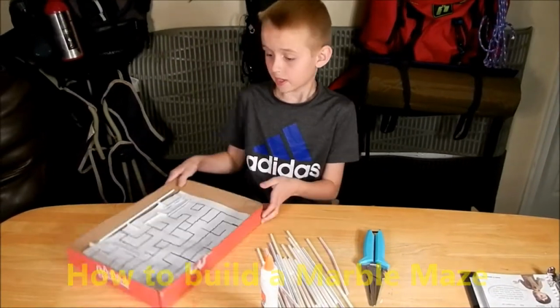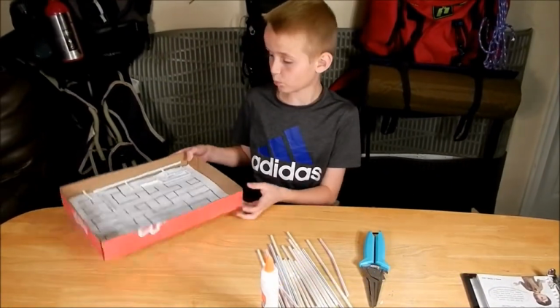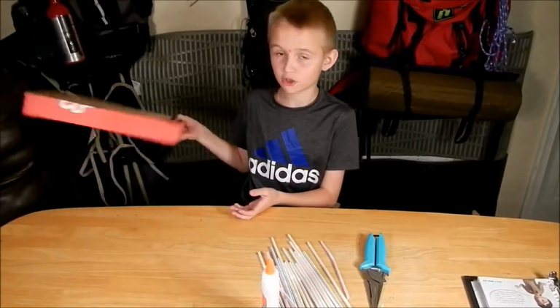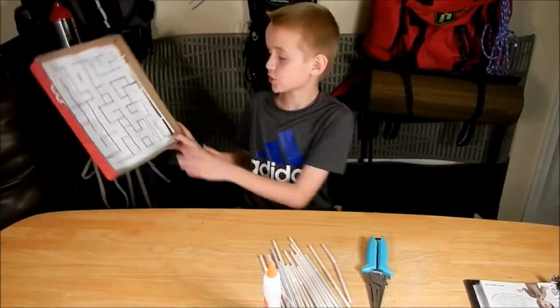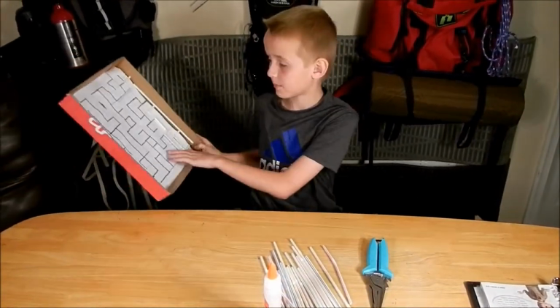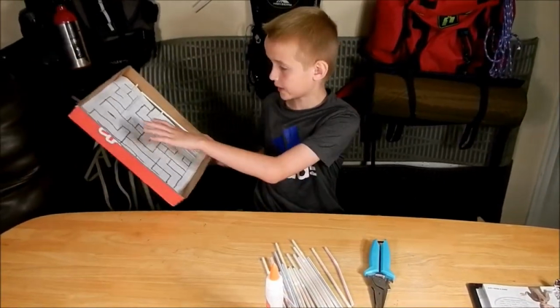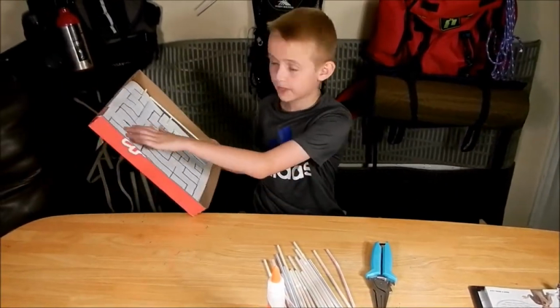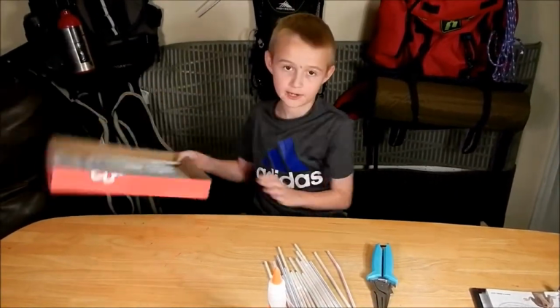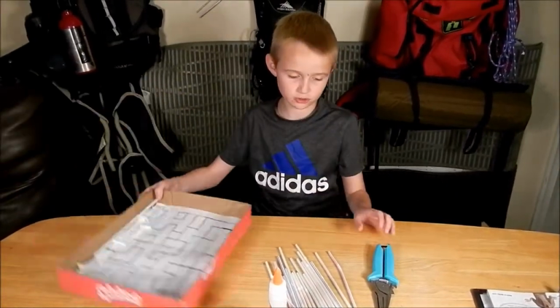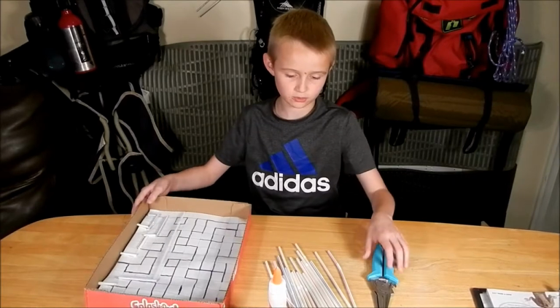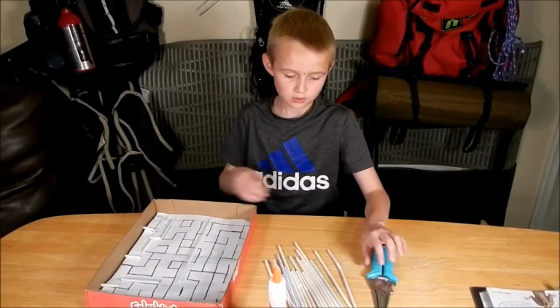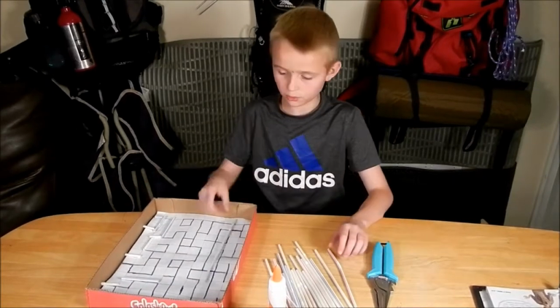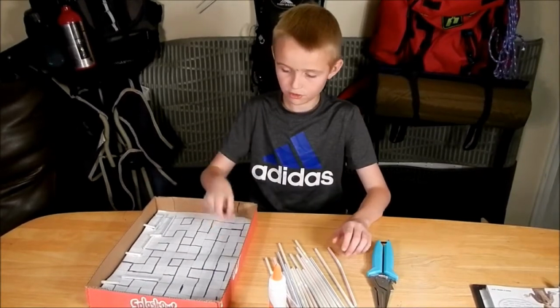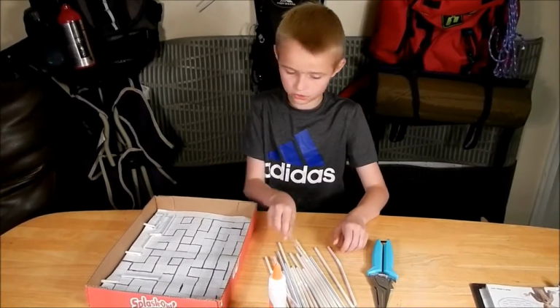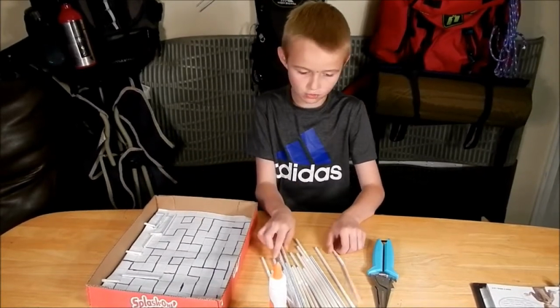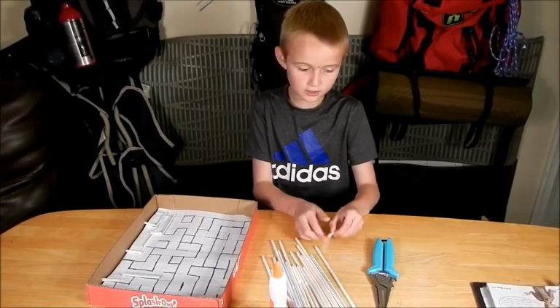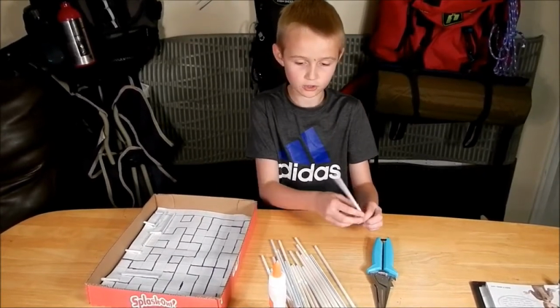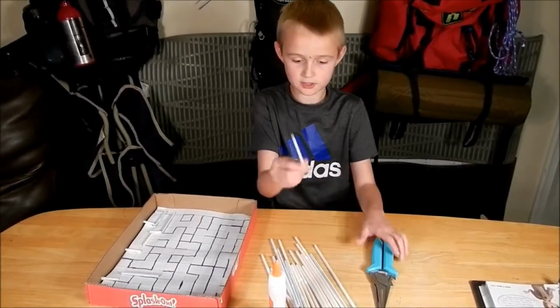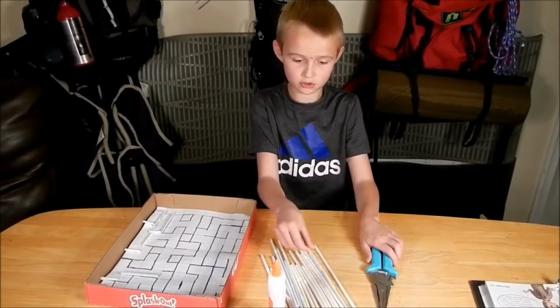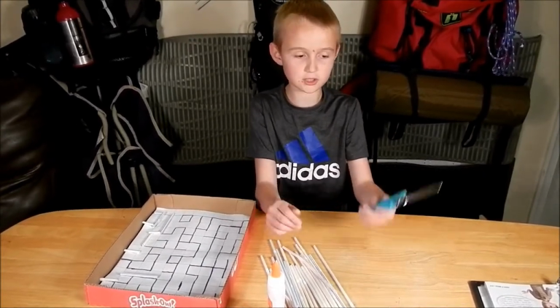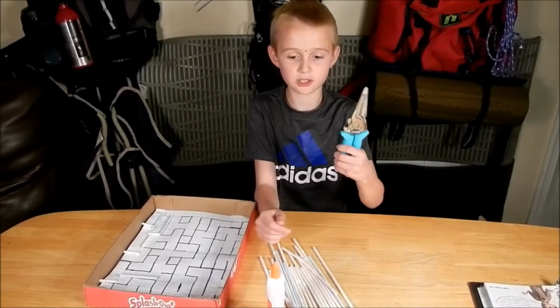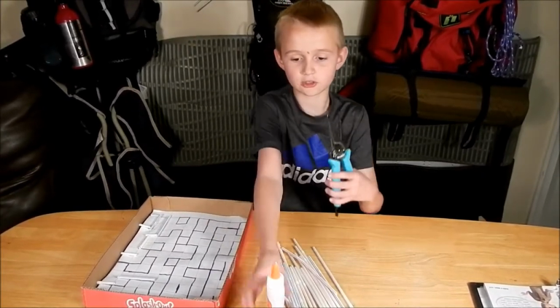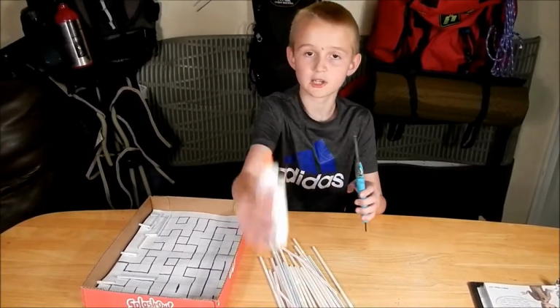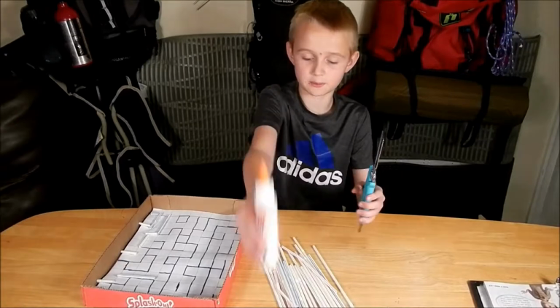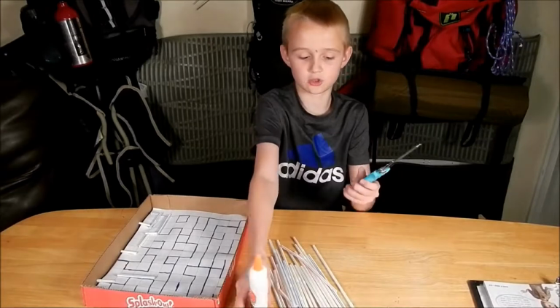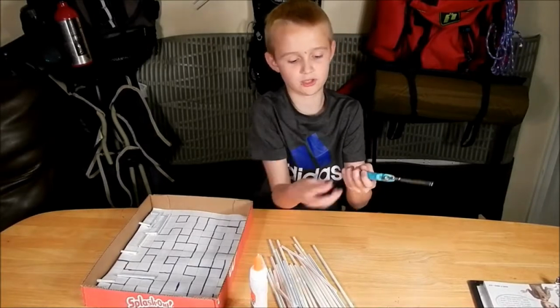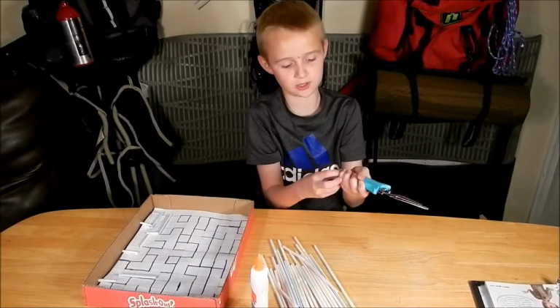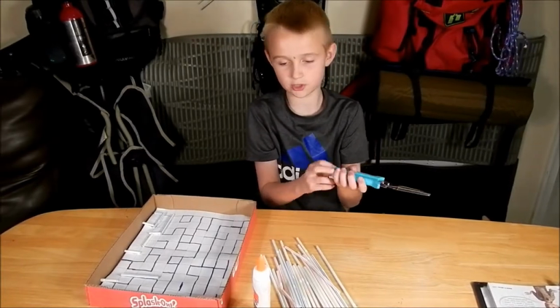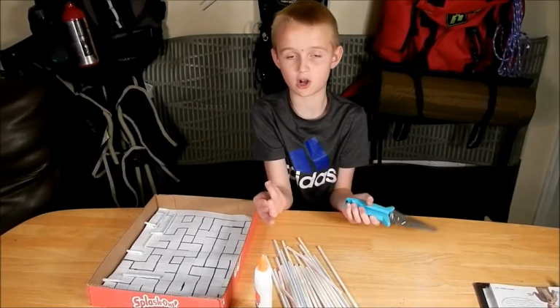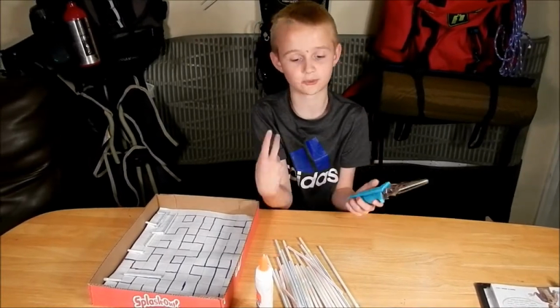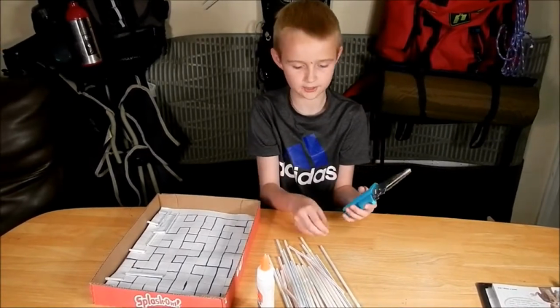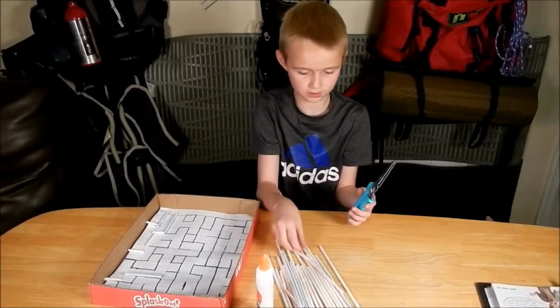And we're going to finish up my maze that I was going to do. So we're going to grab a straw. We're going to need some straws, scissors, and some glue to do this. You can use hot glue or any type of glue.